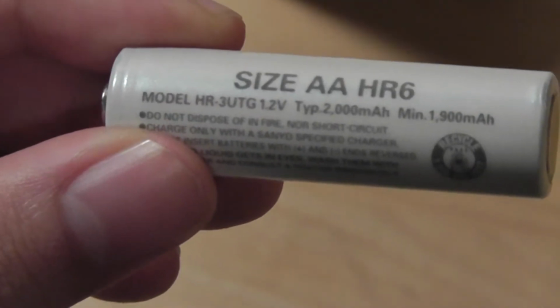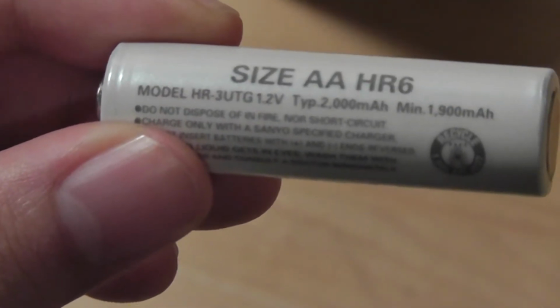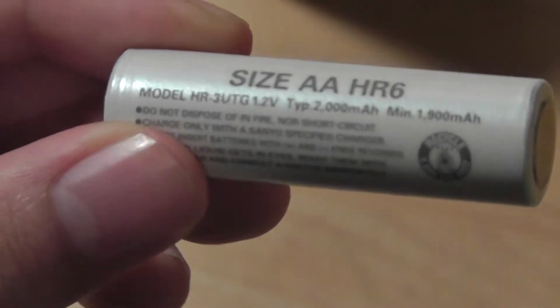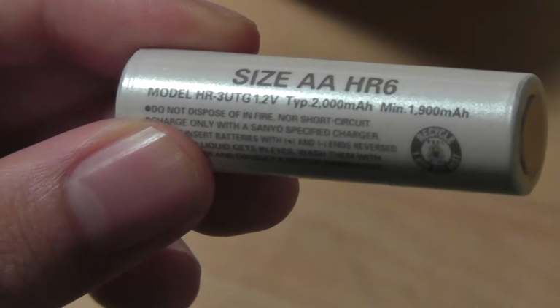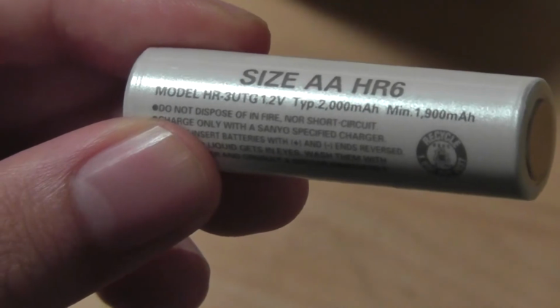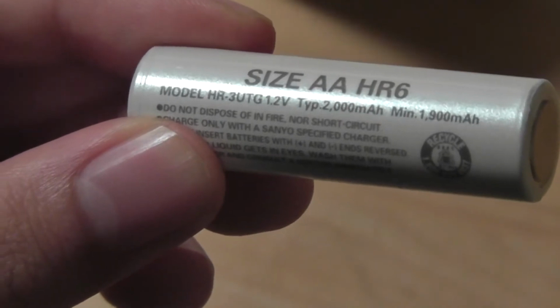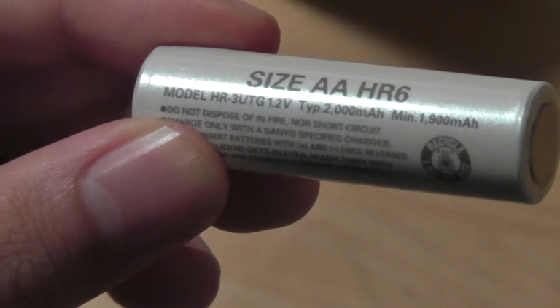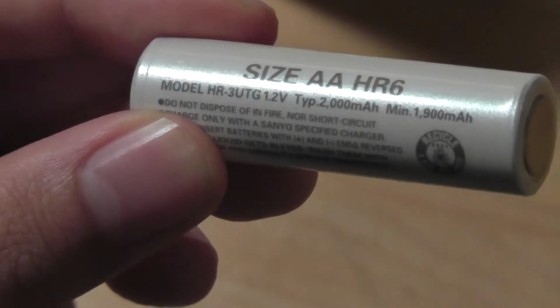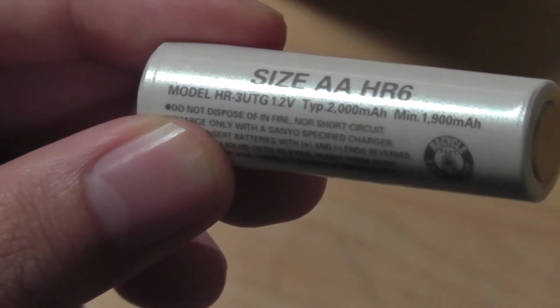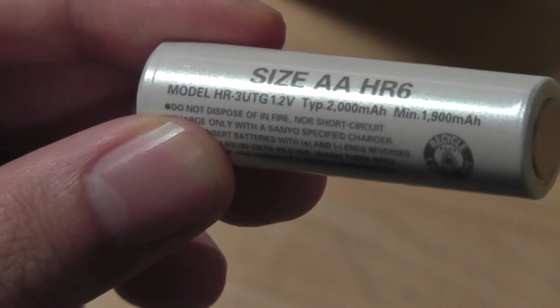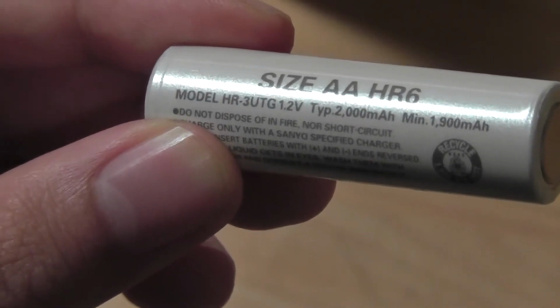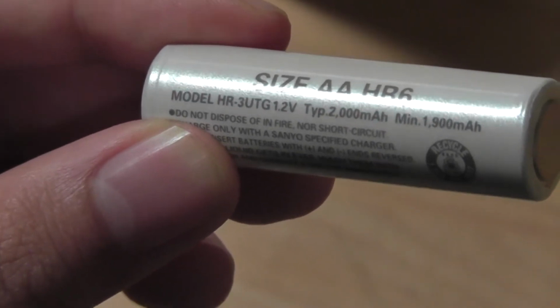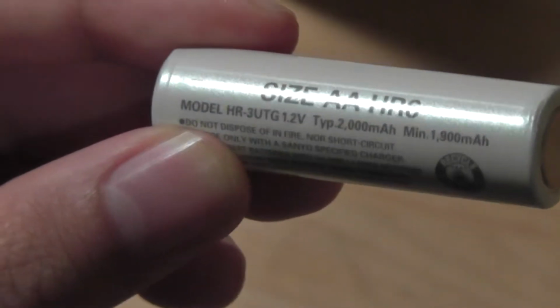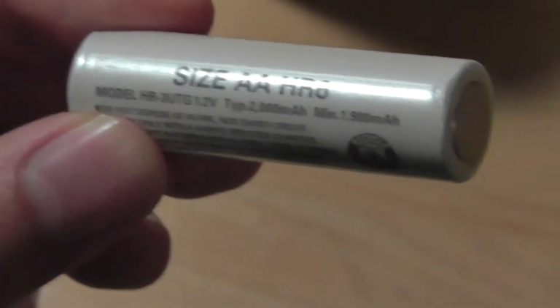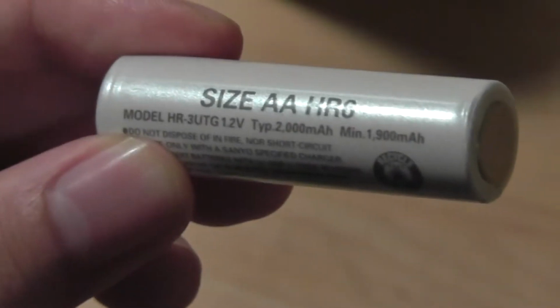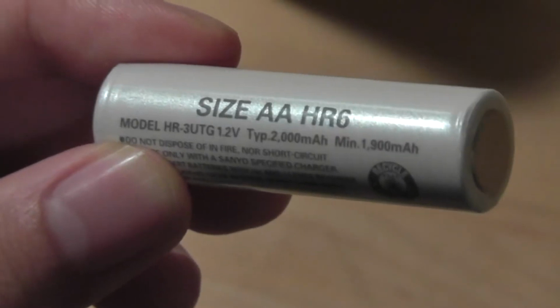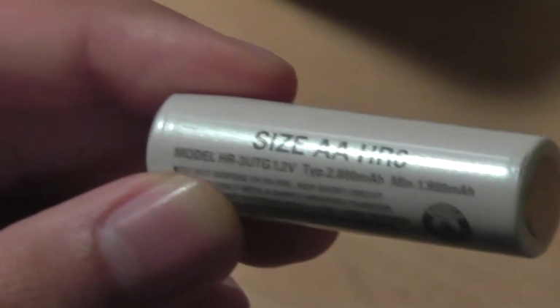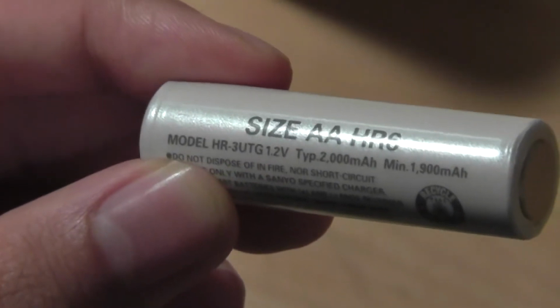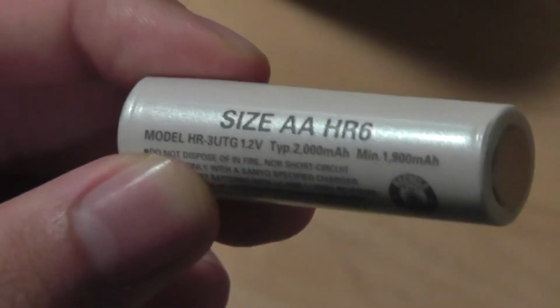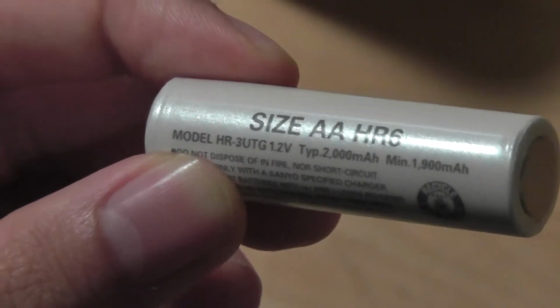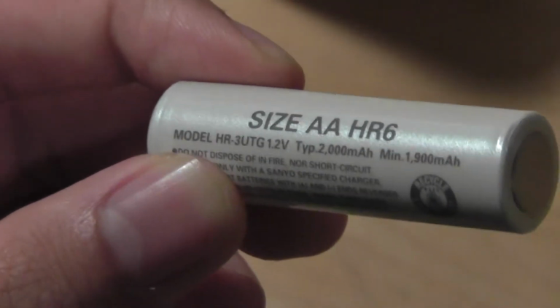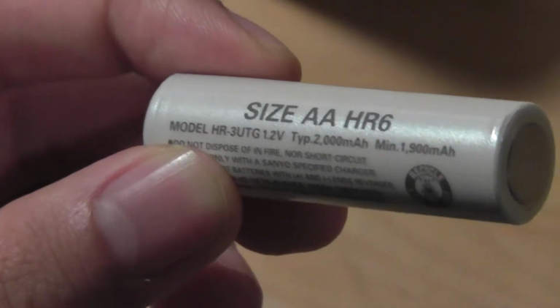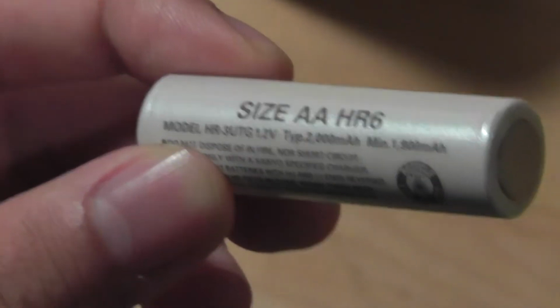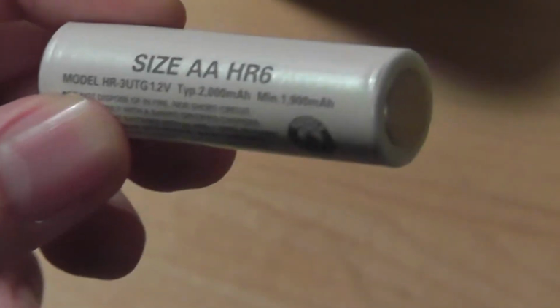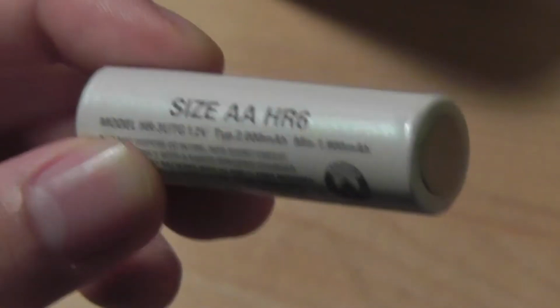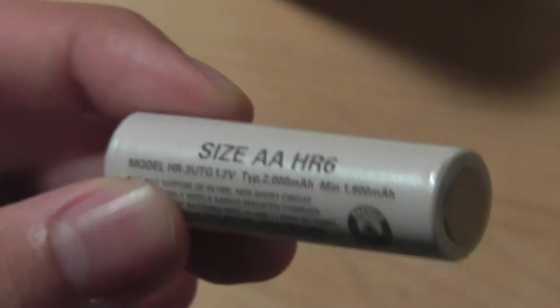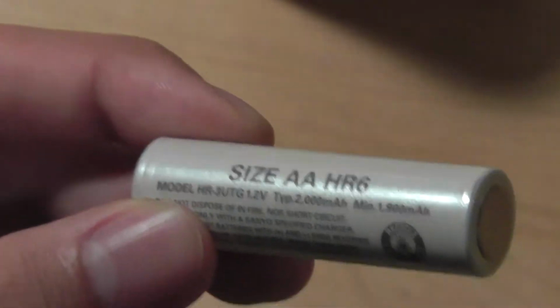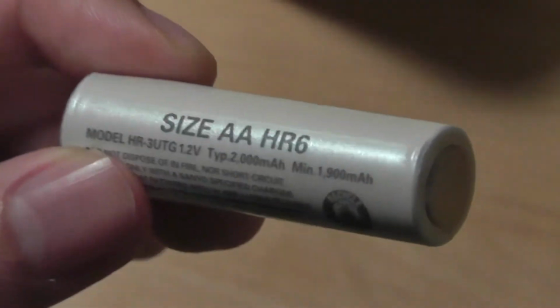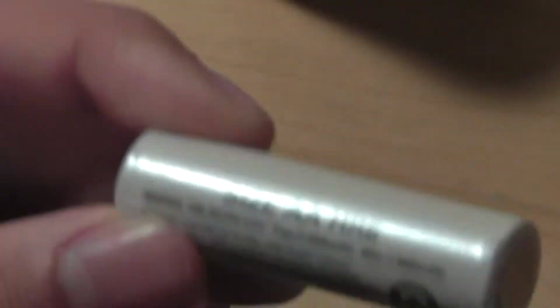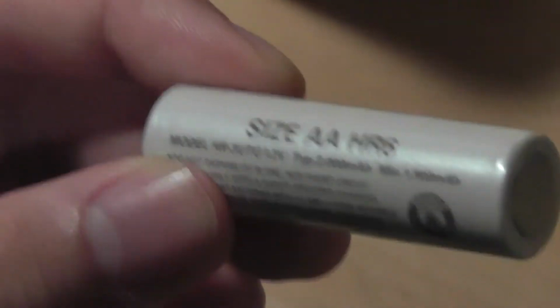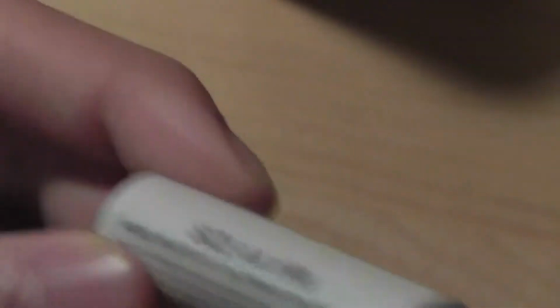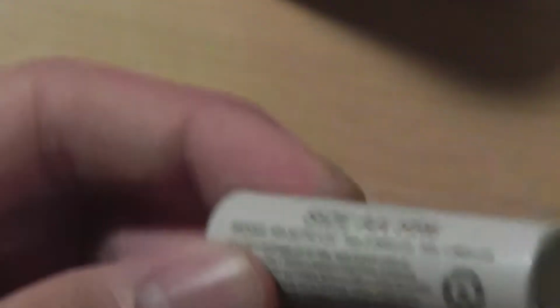The AA batteries have a 2,000 mAh capacity, which is about average, and you can get about 60 to 70% of an actual one-time-use AA battery. So of course performance isn't as strong, but then again you can recharge this over and over again.